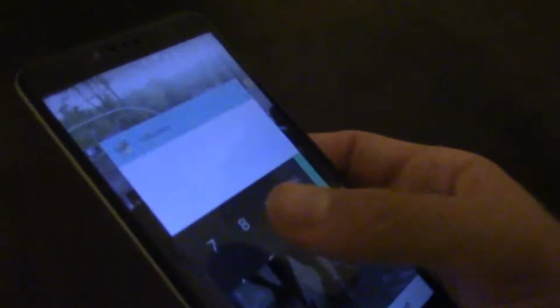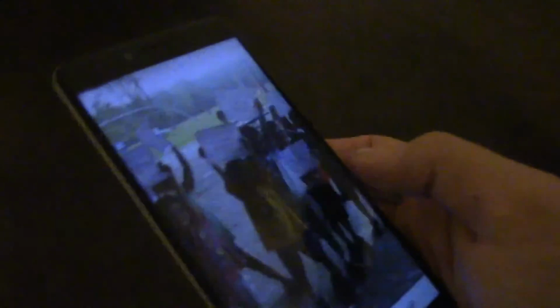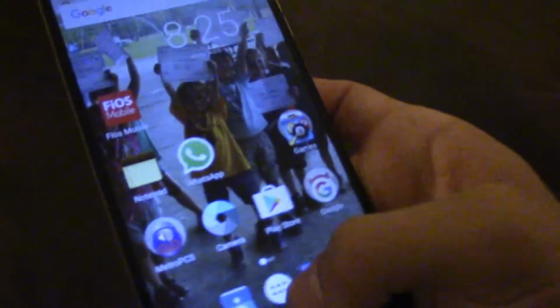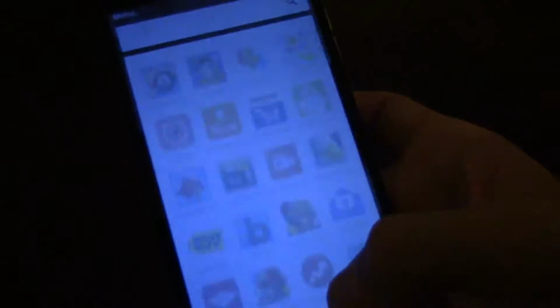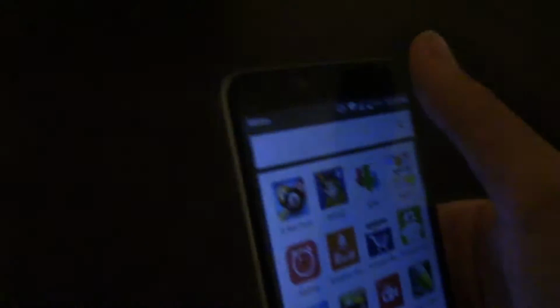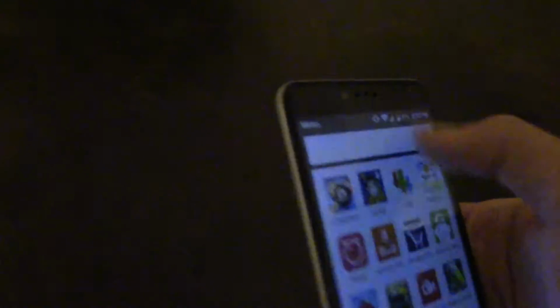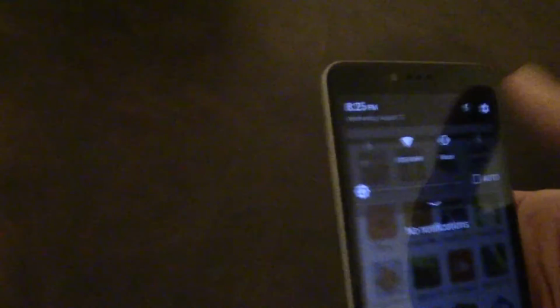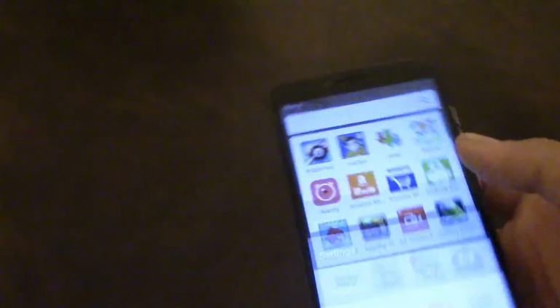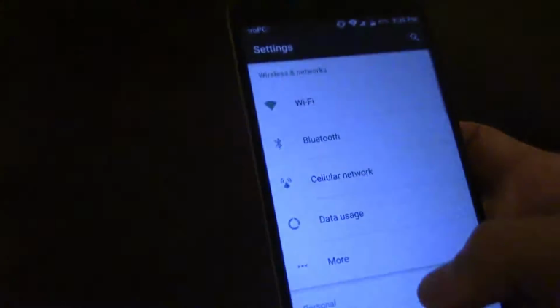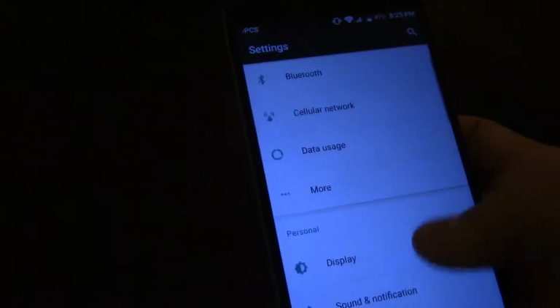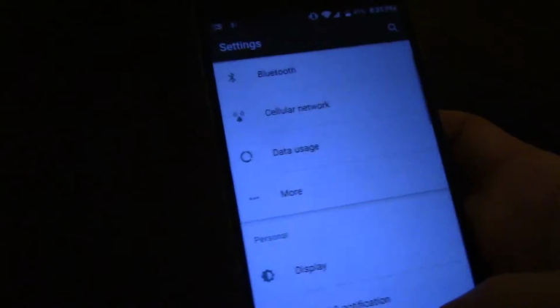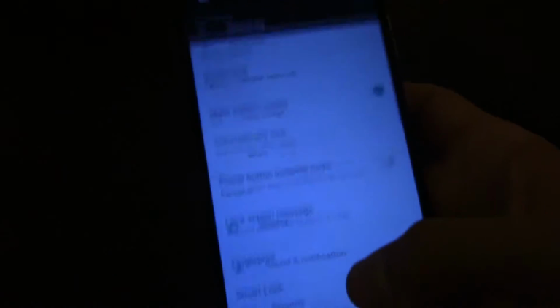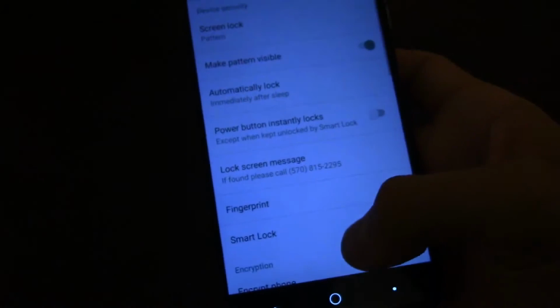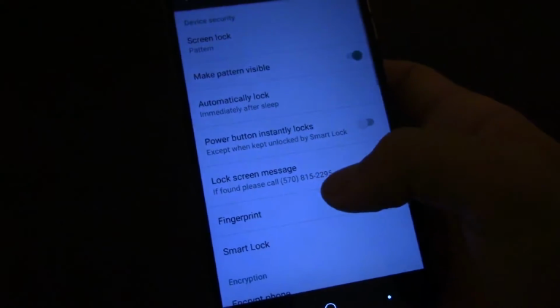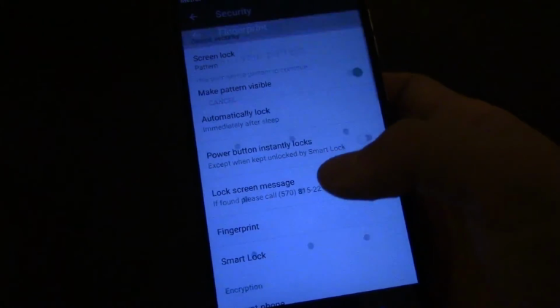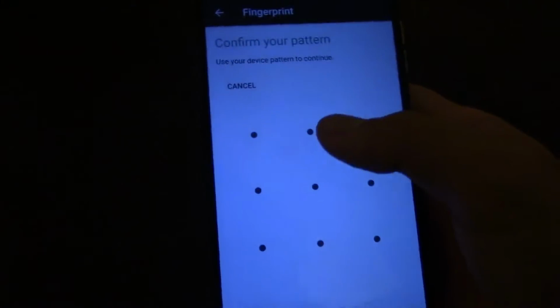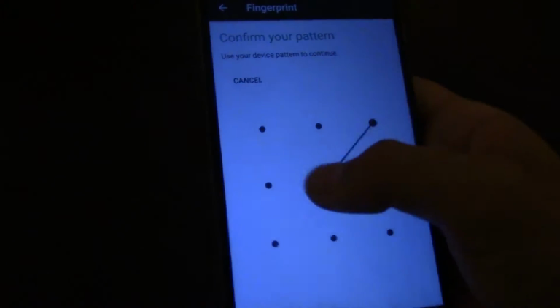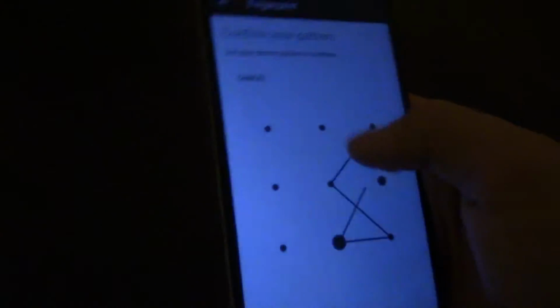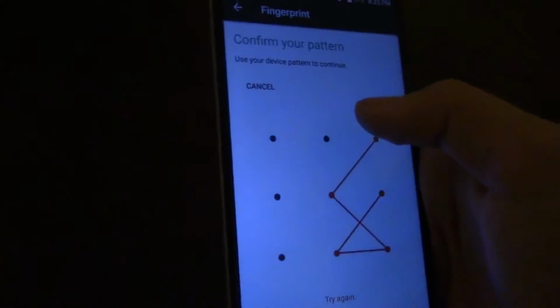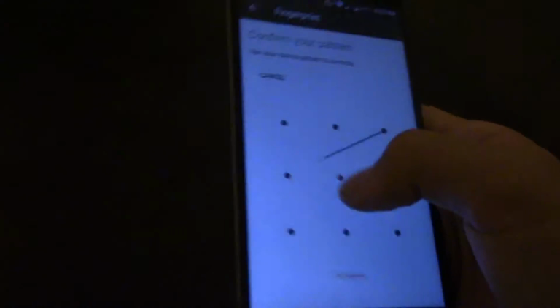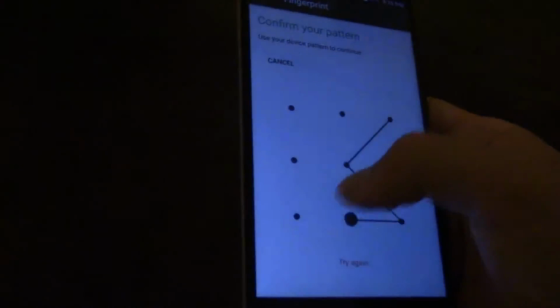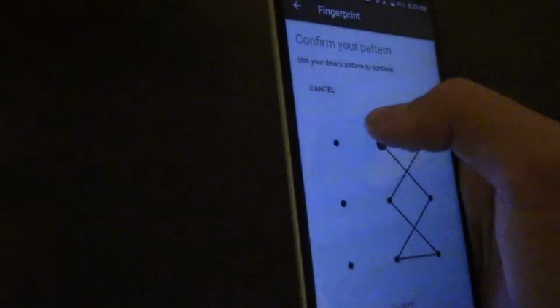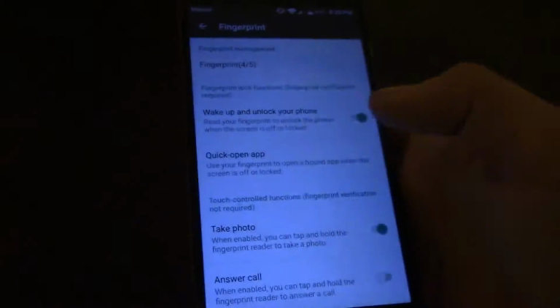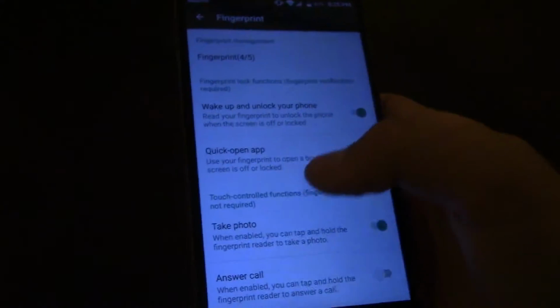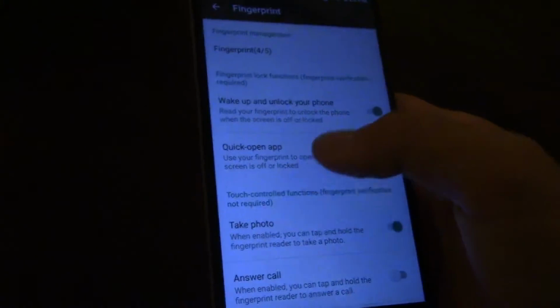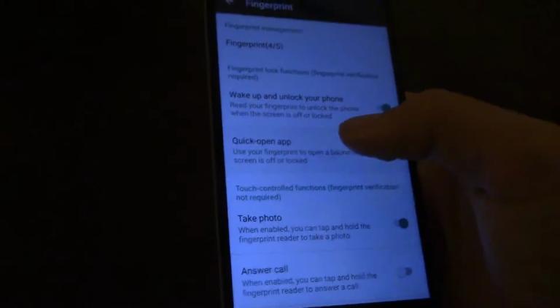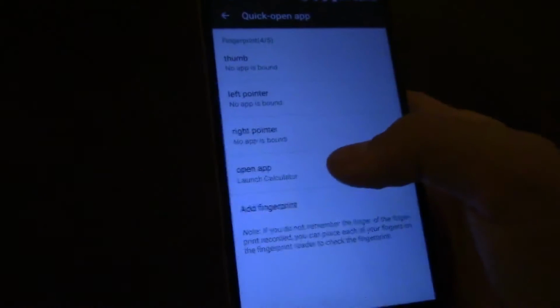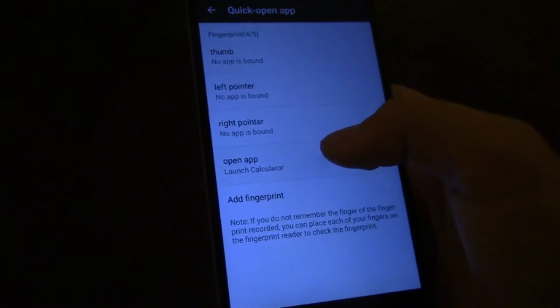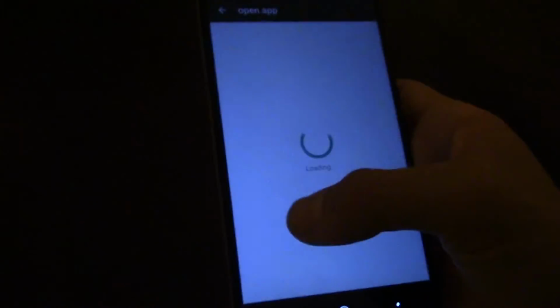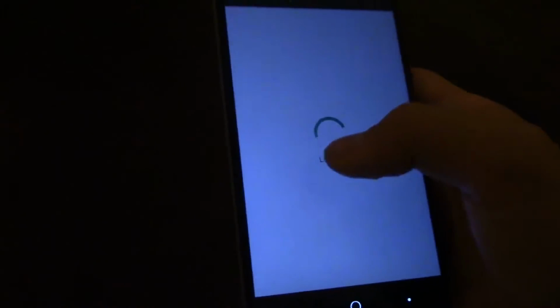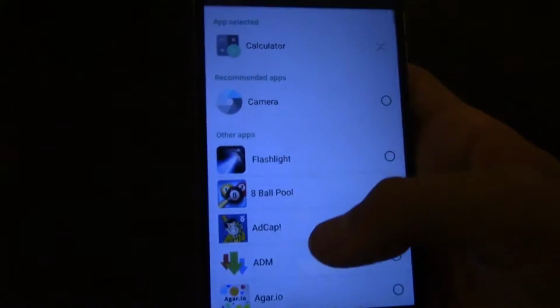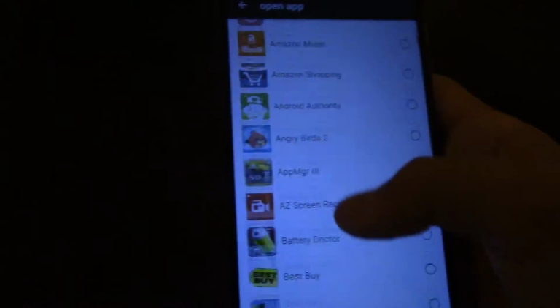Now I'm going to keep this, and I'm going to set another app for this other finger. Because I like the Calculator and I have one set. I'm going to do Open App again to find another app.